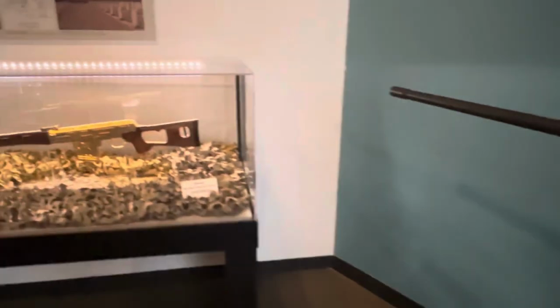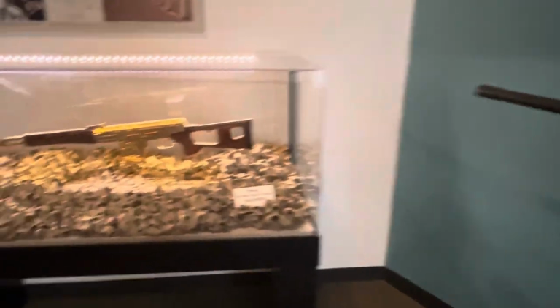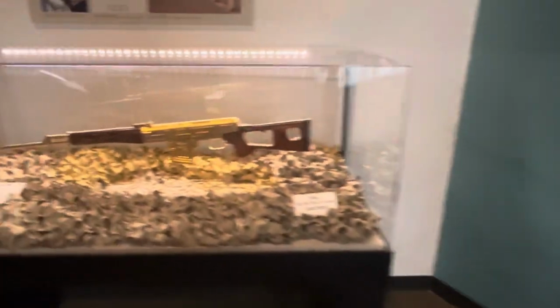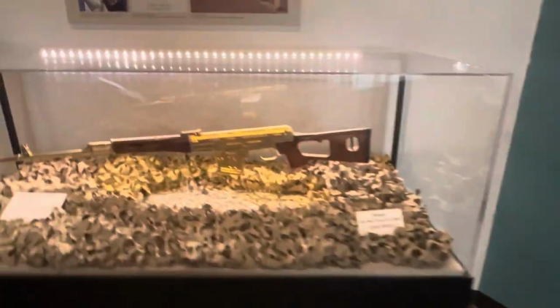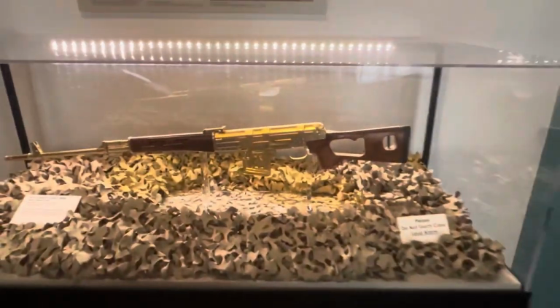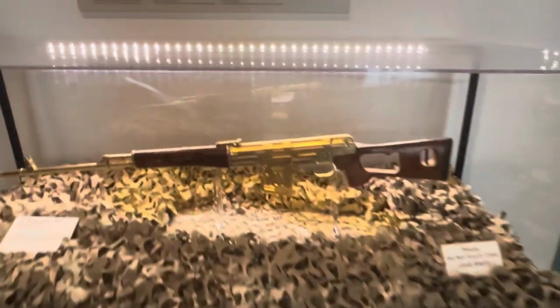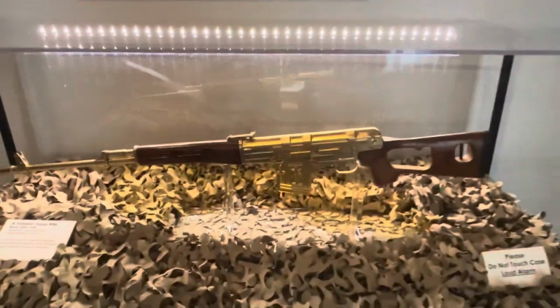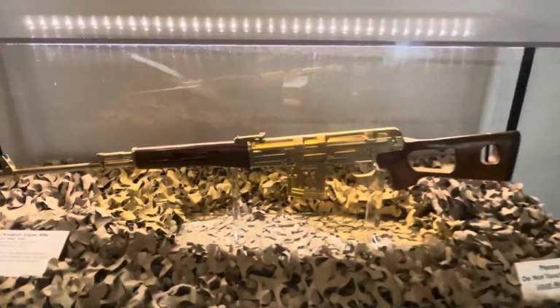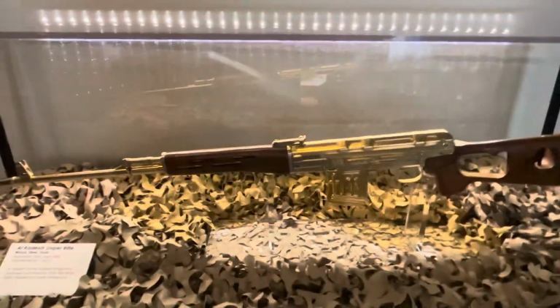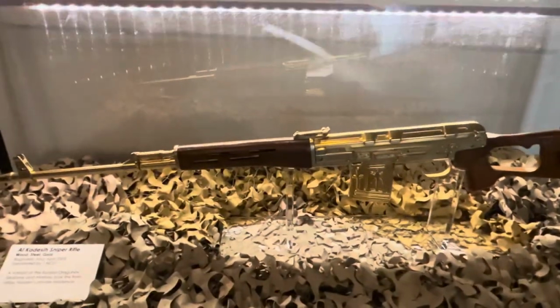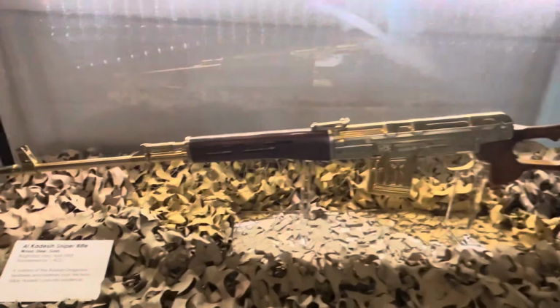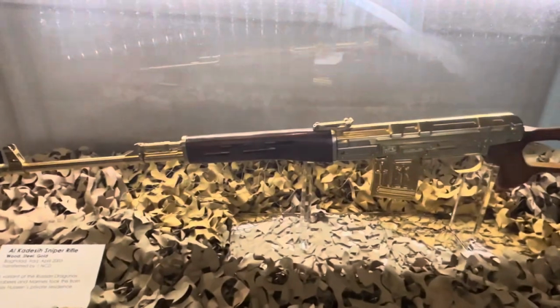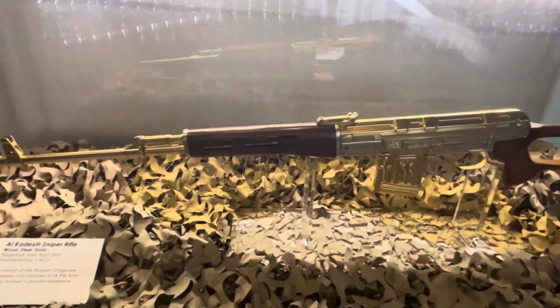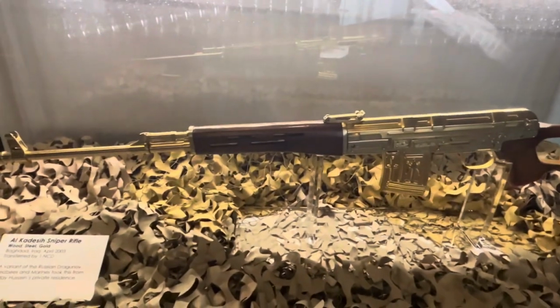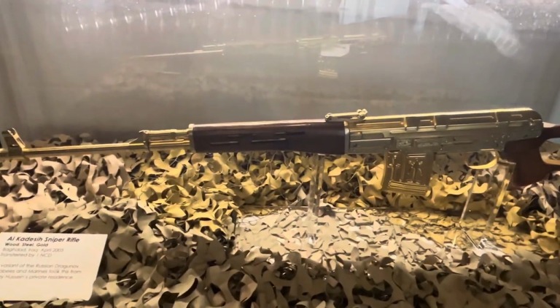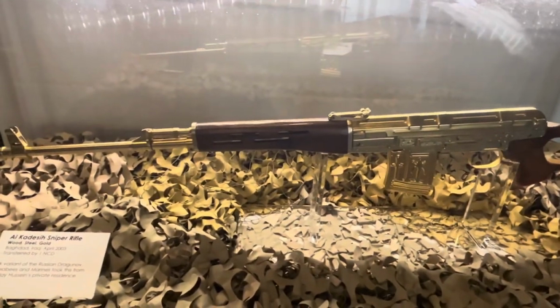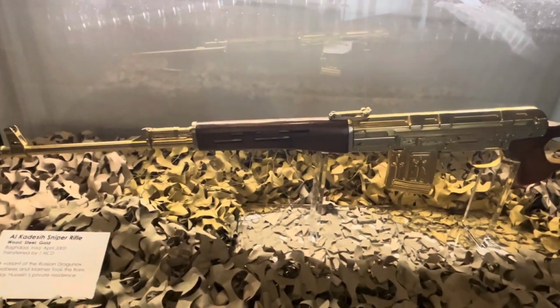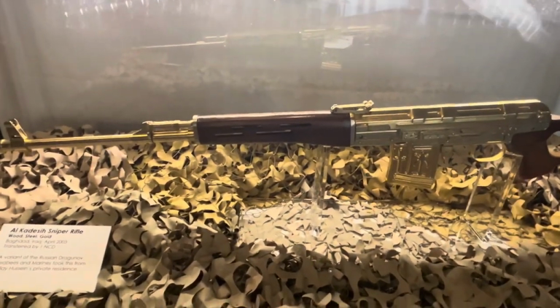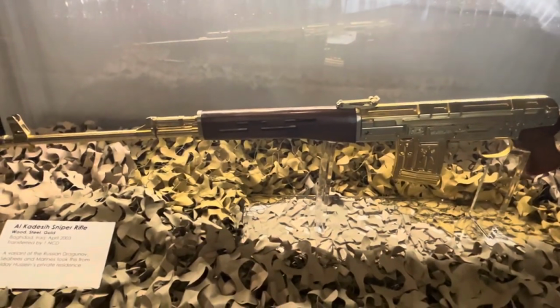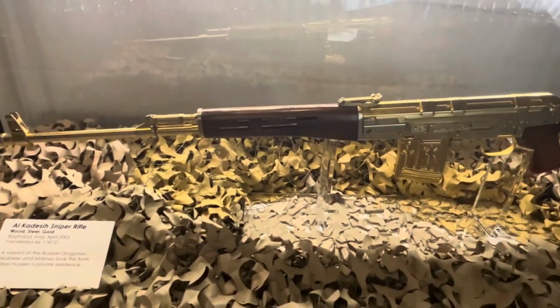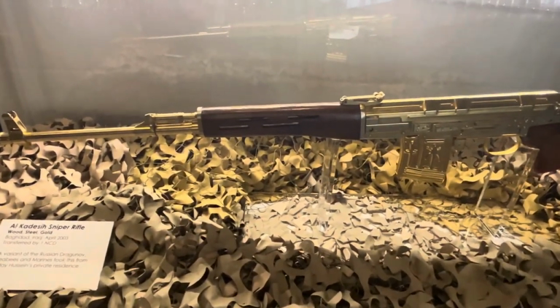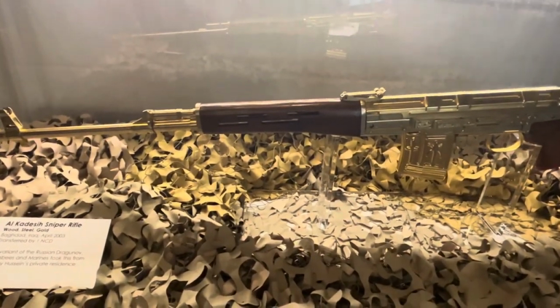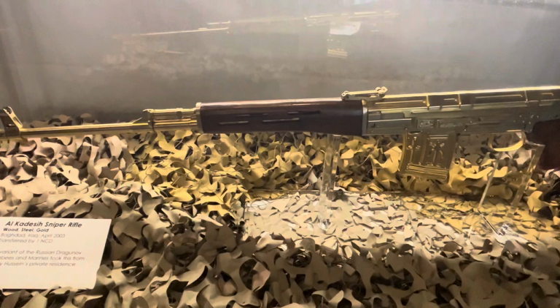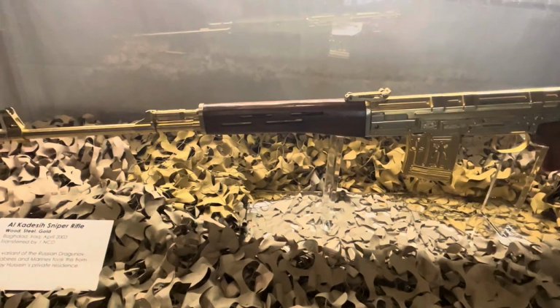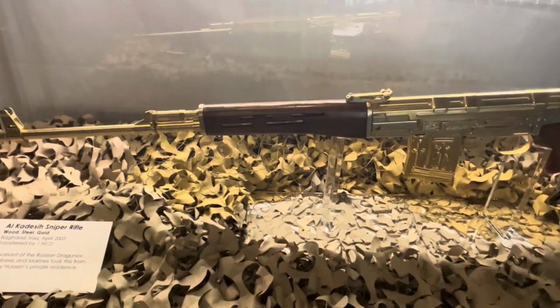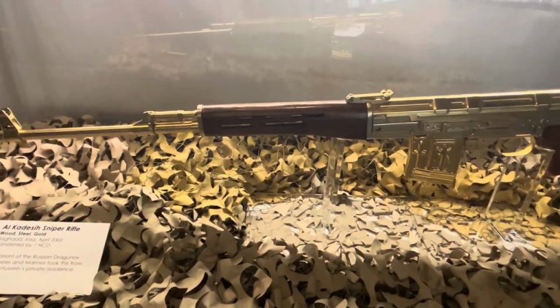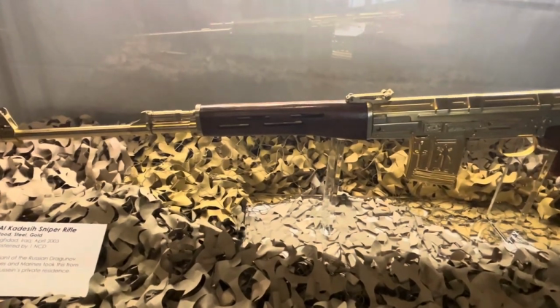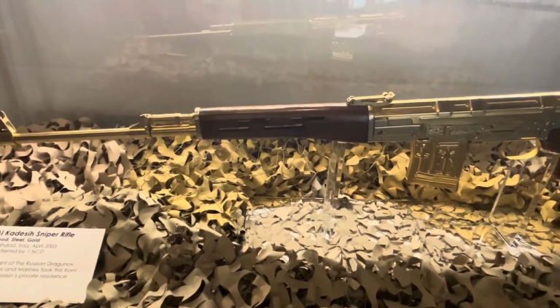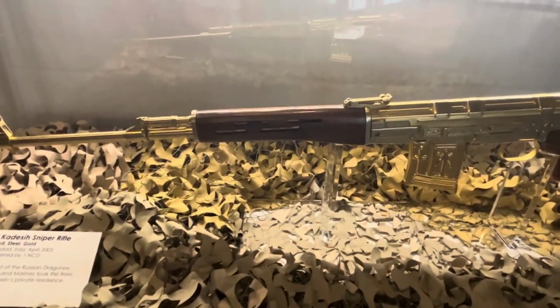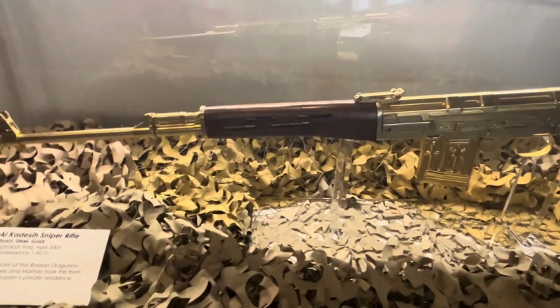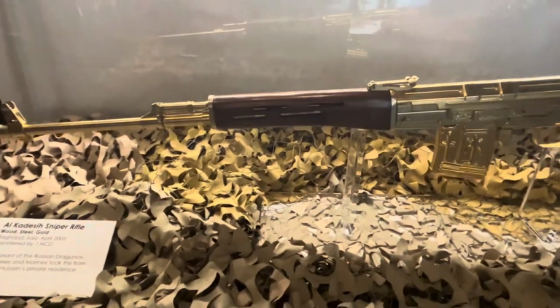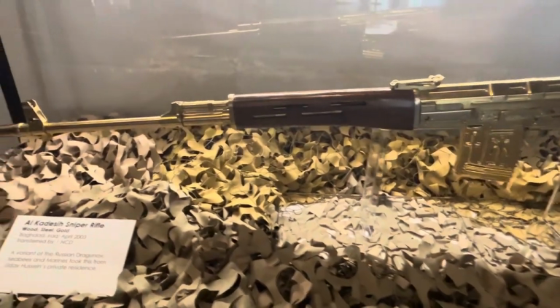Here we have a sniper rifle — an Al-Qadish sniper rifle, kind of based on the Russian Dragunov. The CBs and the U.S. Marines who were working together took this from Uday Hussein's private residence.